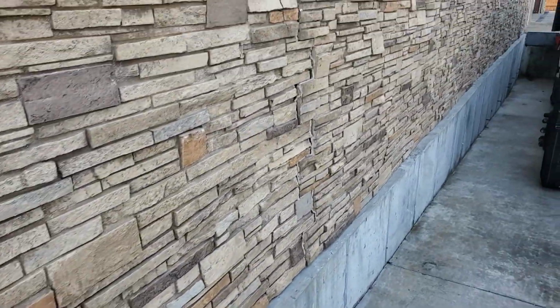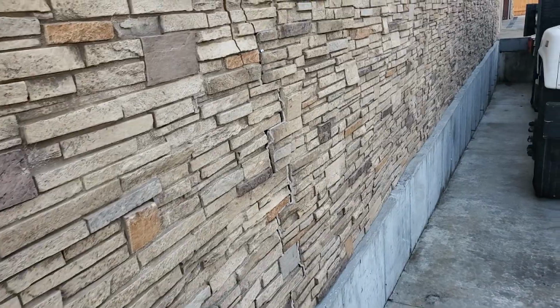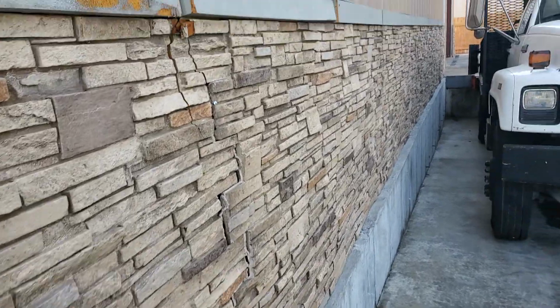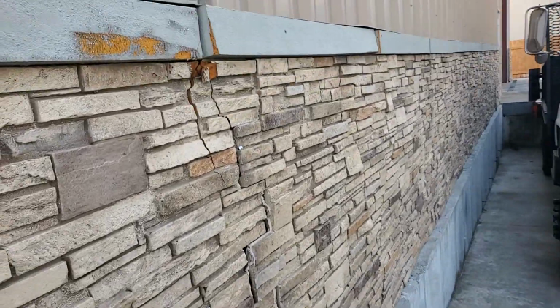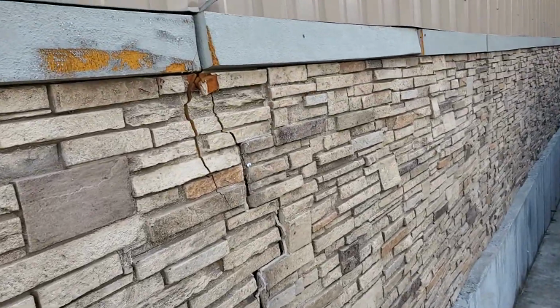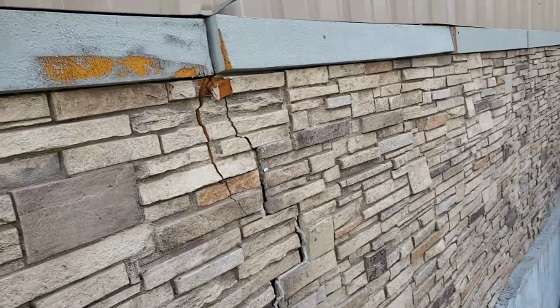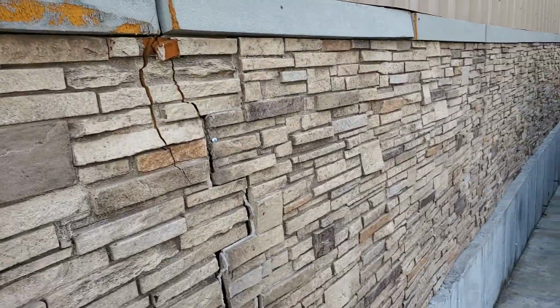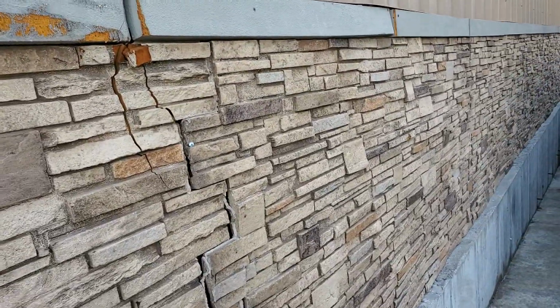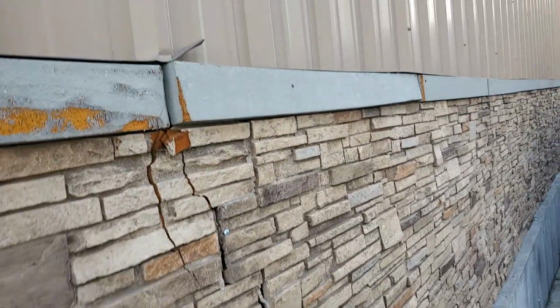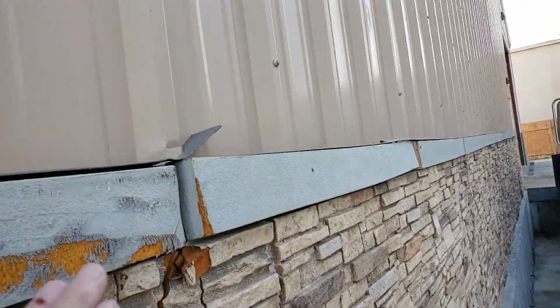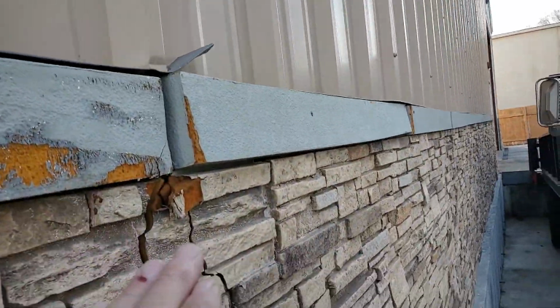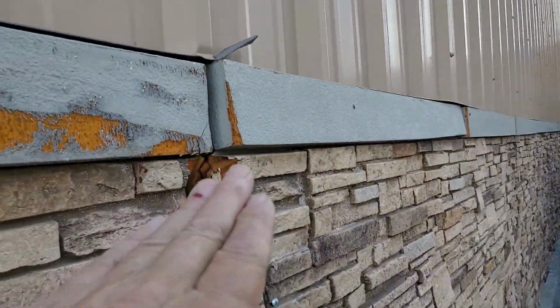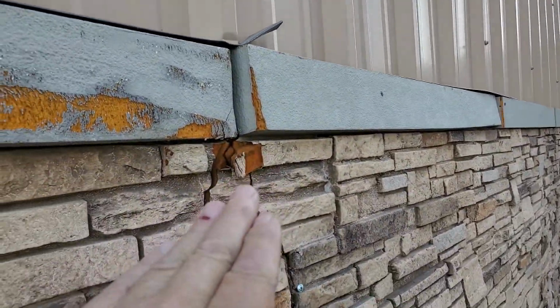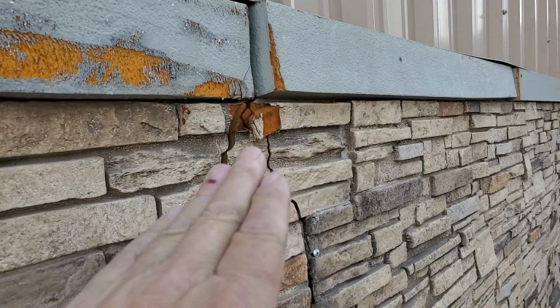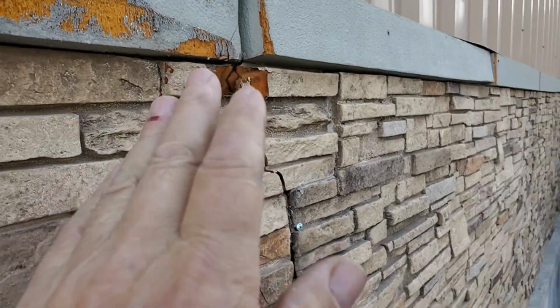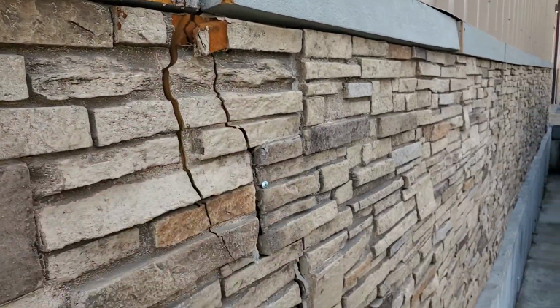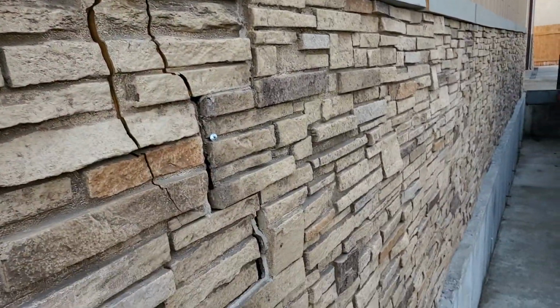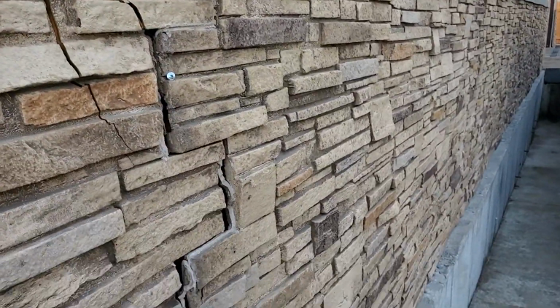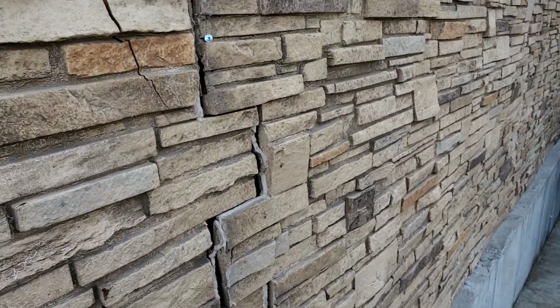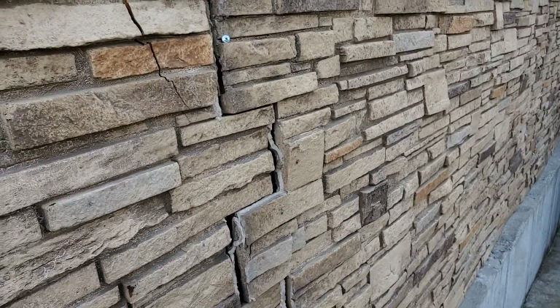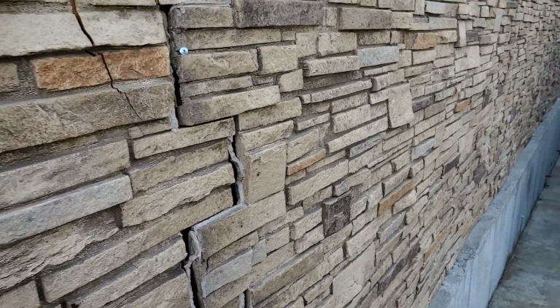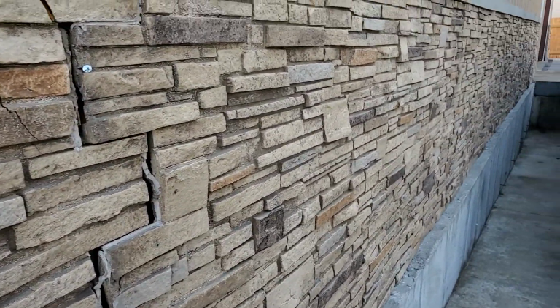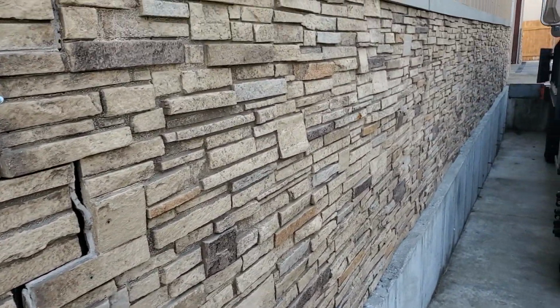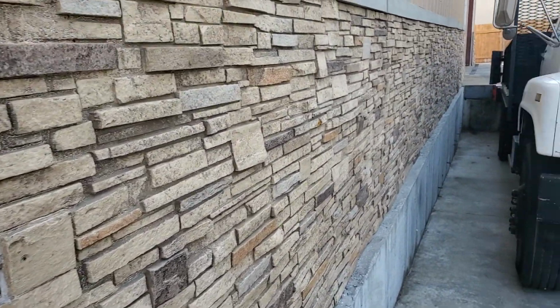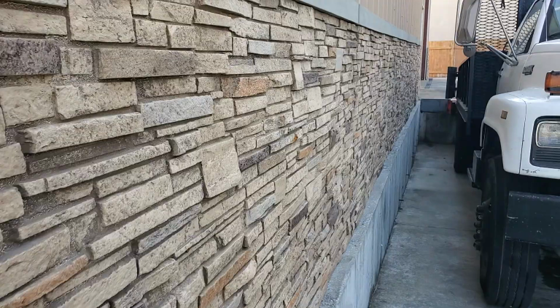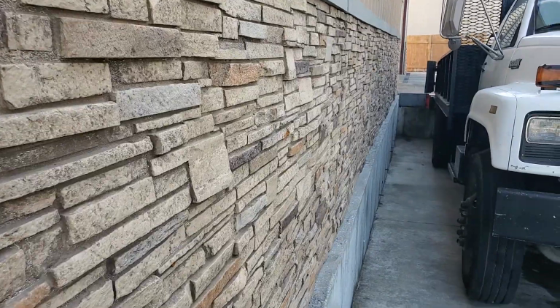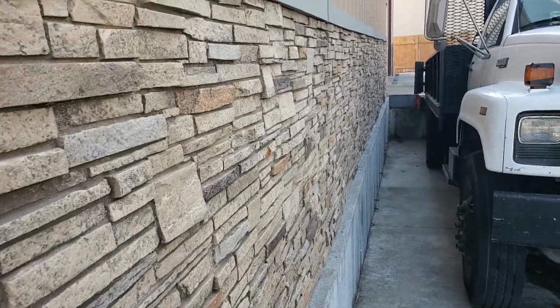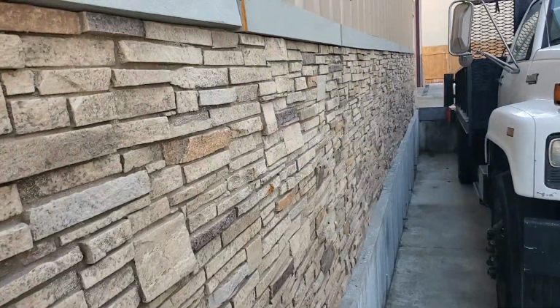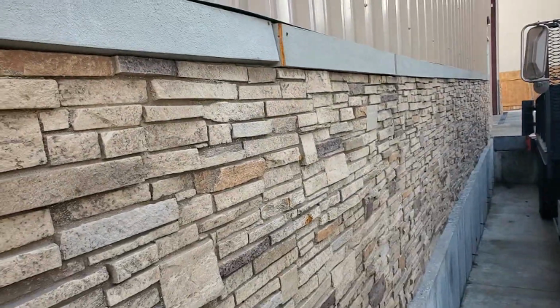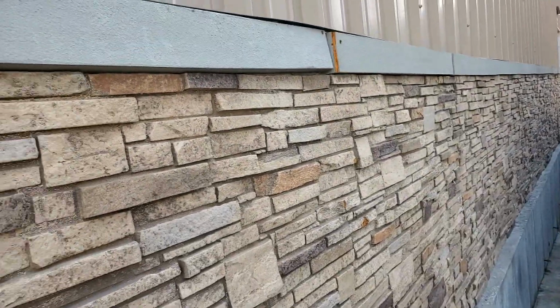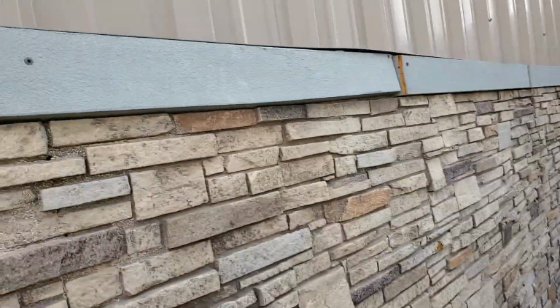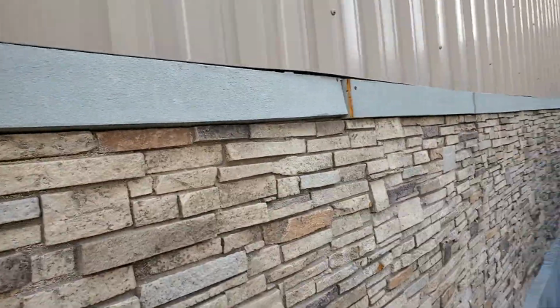Look at this — it just shows where the water gets down in there. This is the power of water: it gets down behind there and cracks and breaks everything. It's just poor installation from the very beginning. There's really no excuse for this.